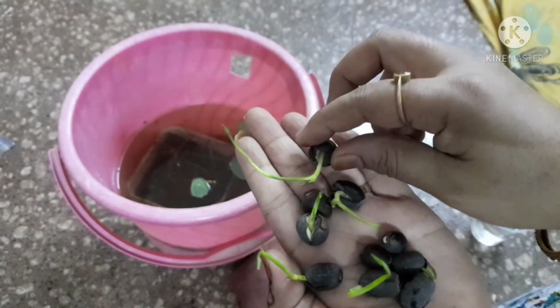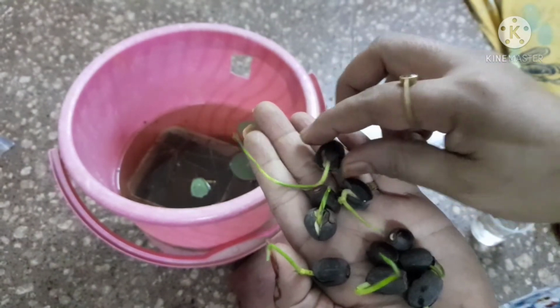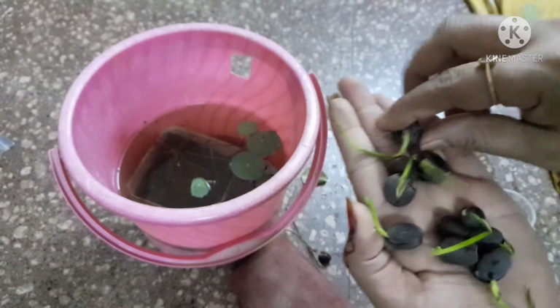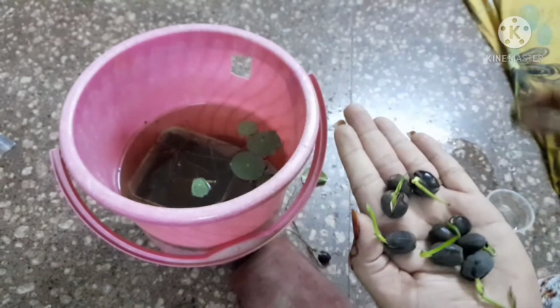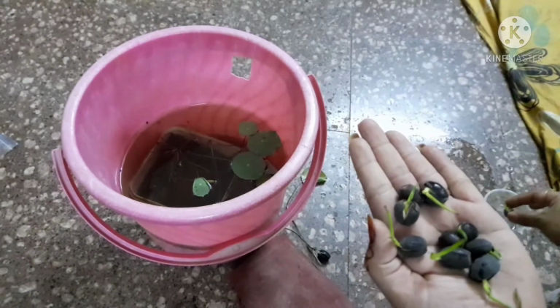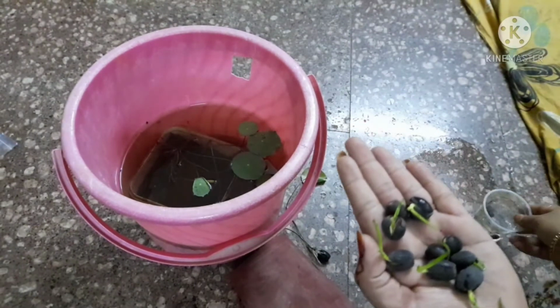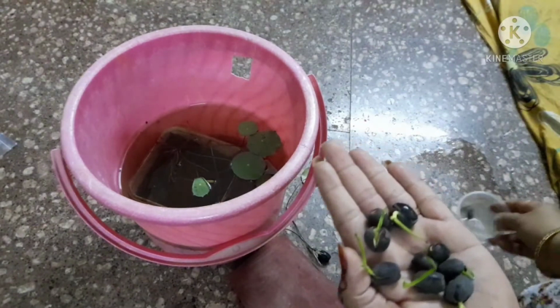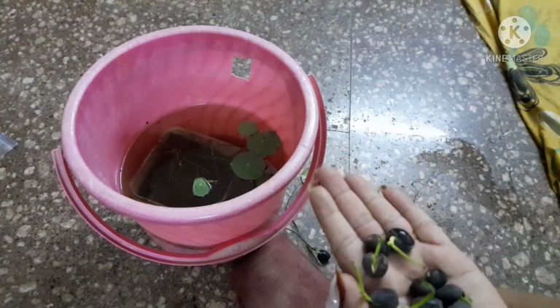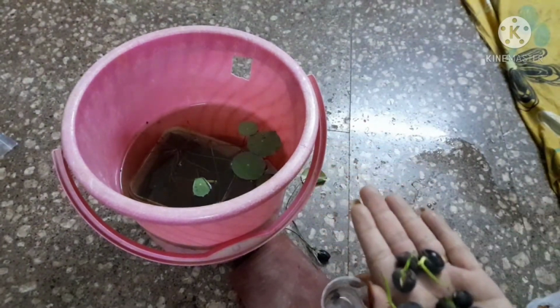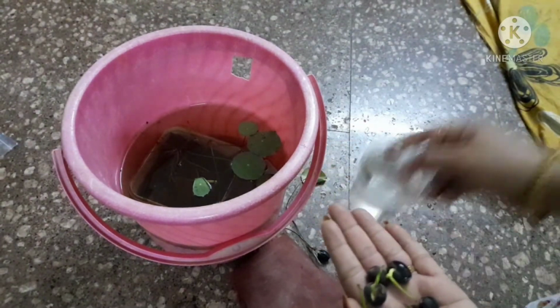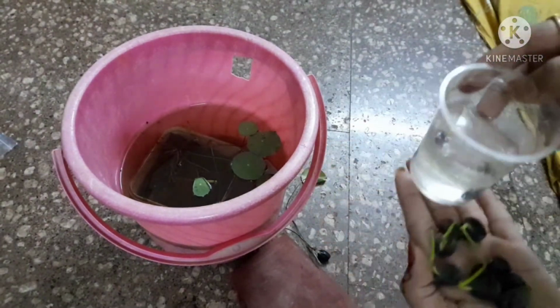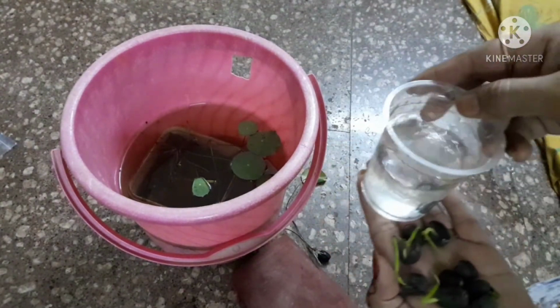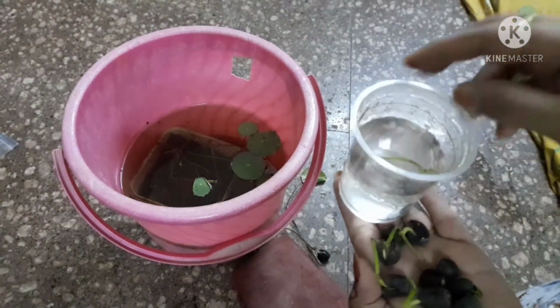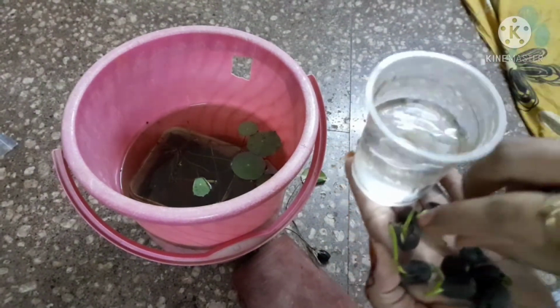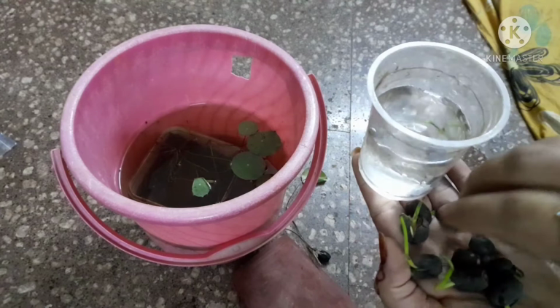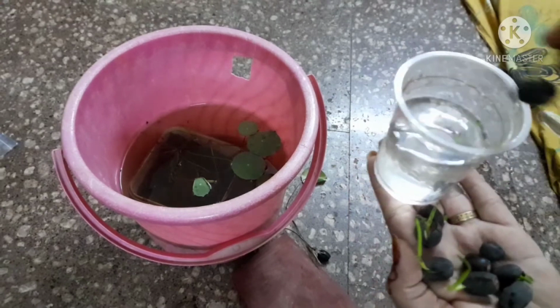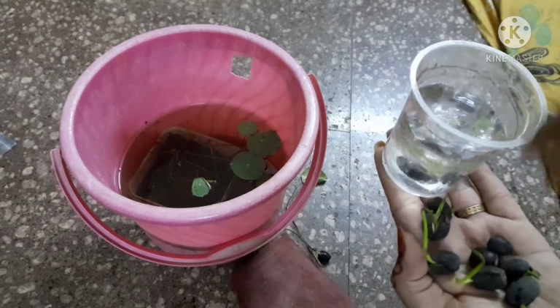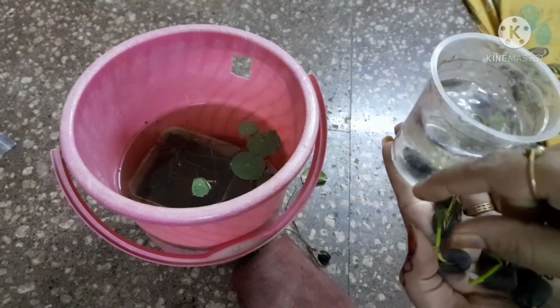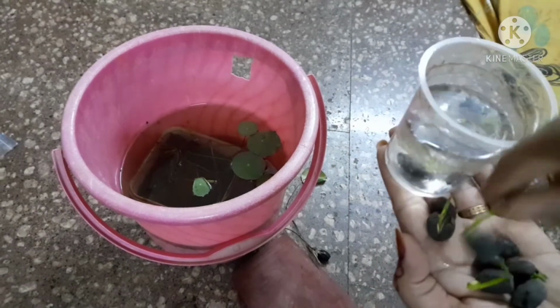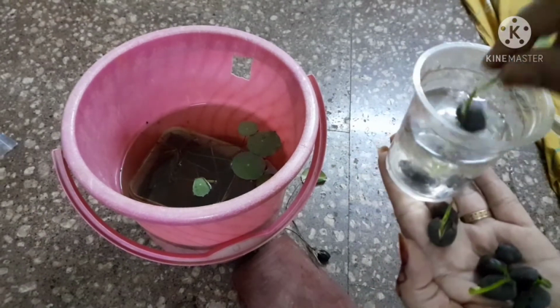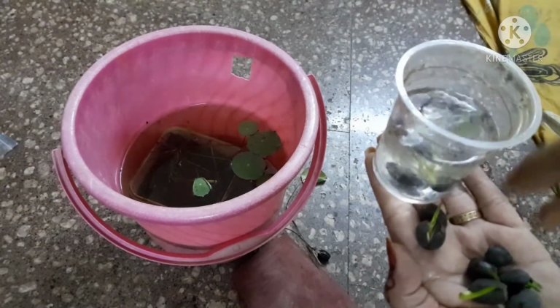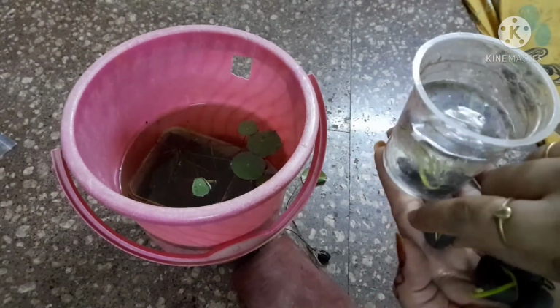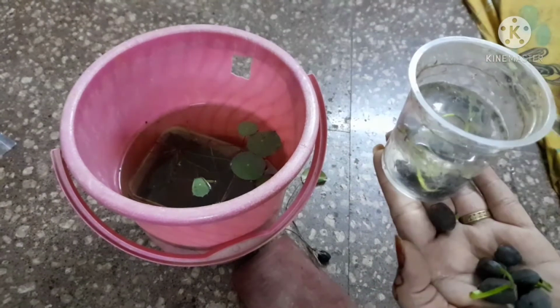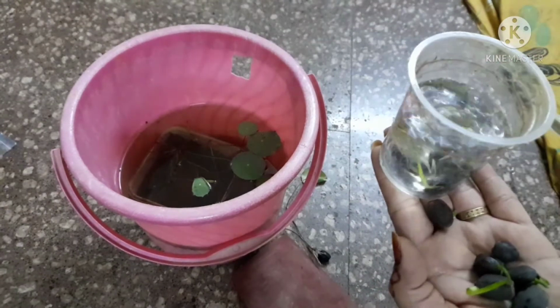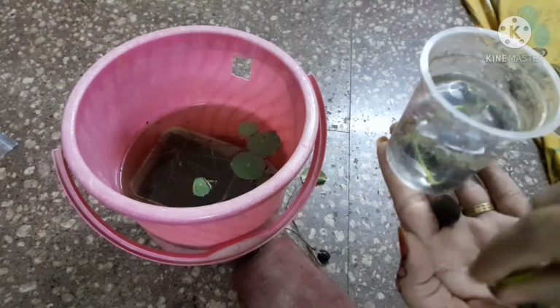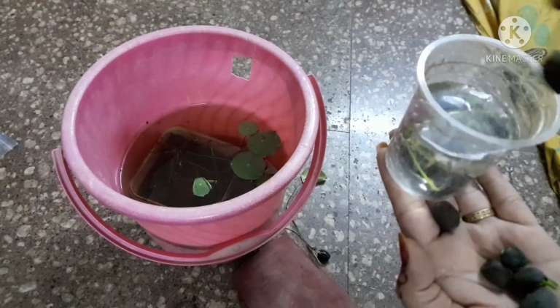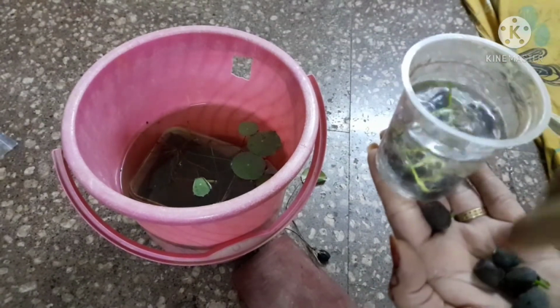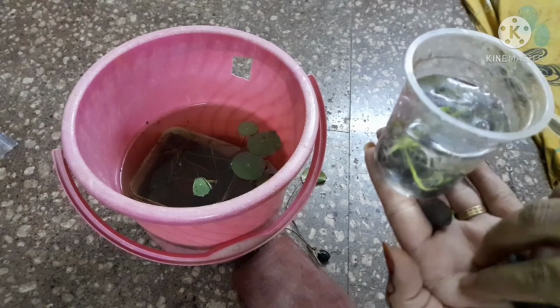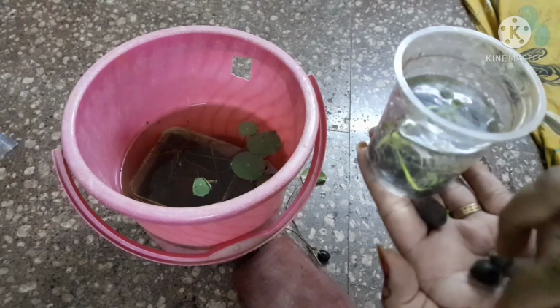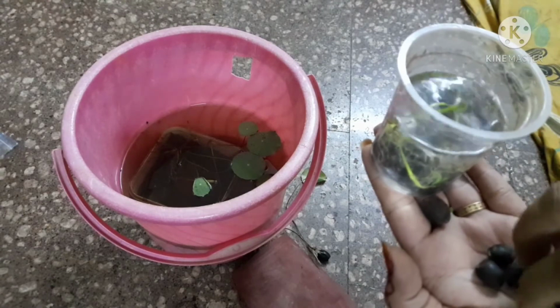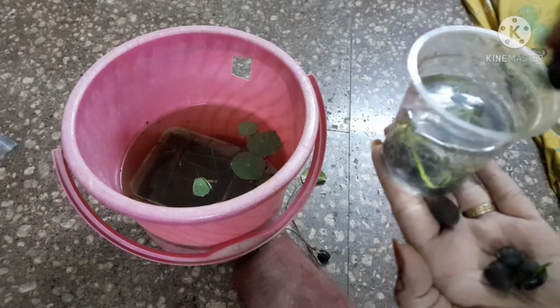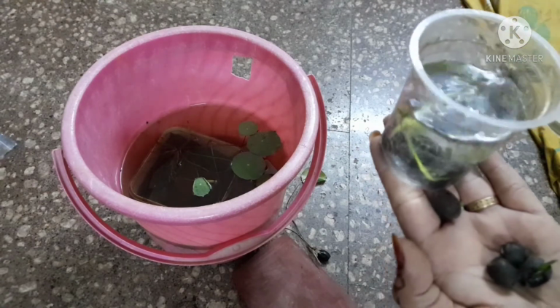After soaking in water, the seed will start to shoot. After the shoot appears, it will continue to grow. This is green in color. If you do not have a water container, you will shift it directly to the water.